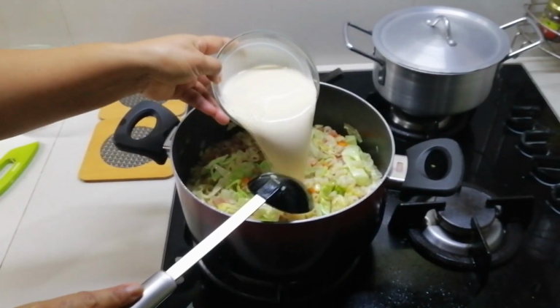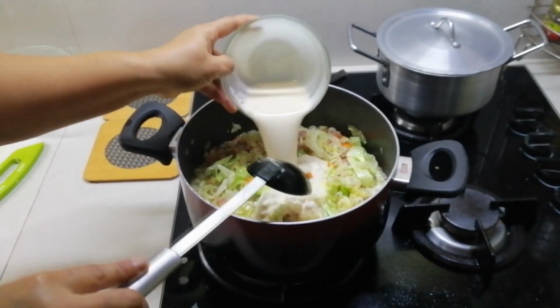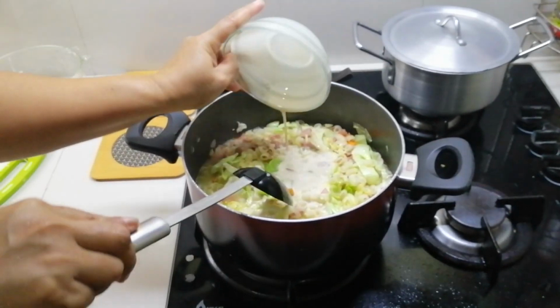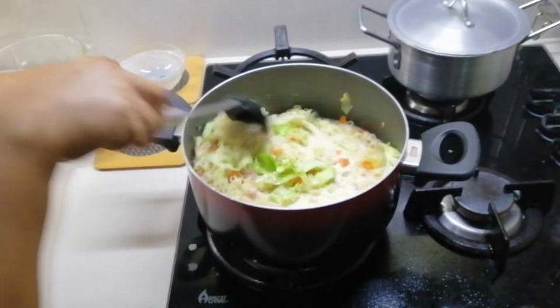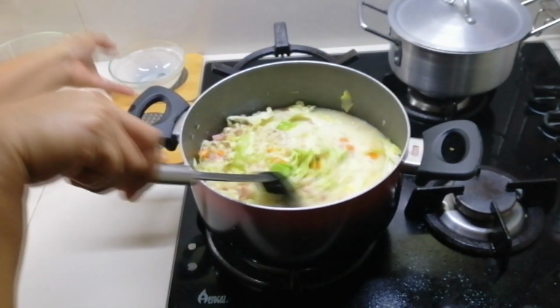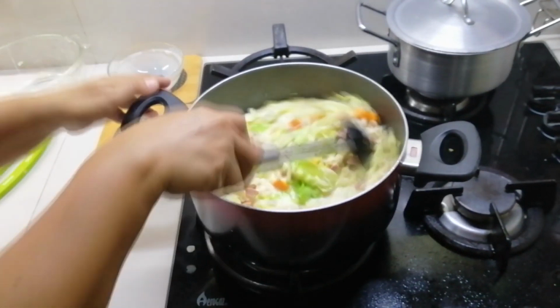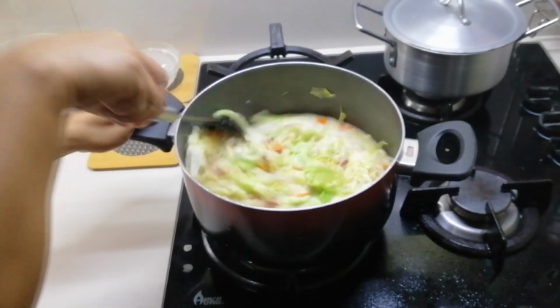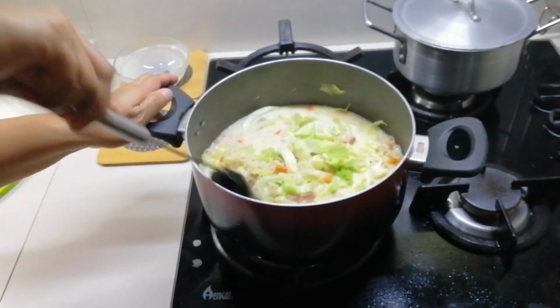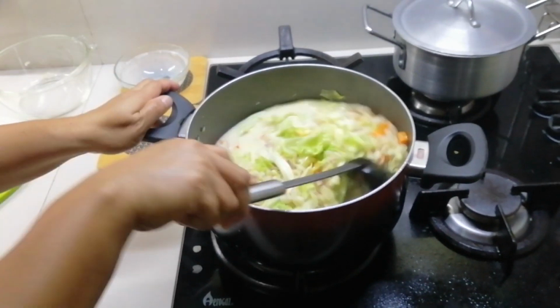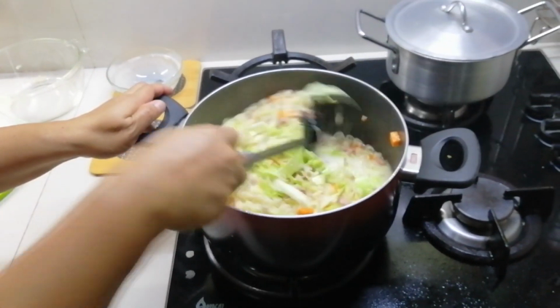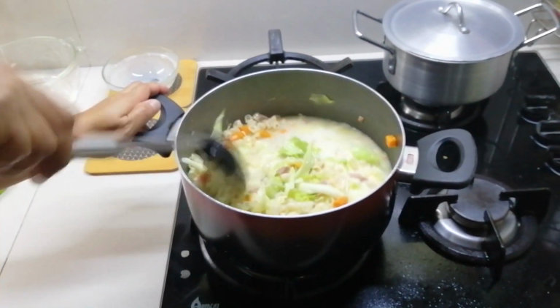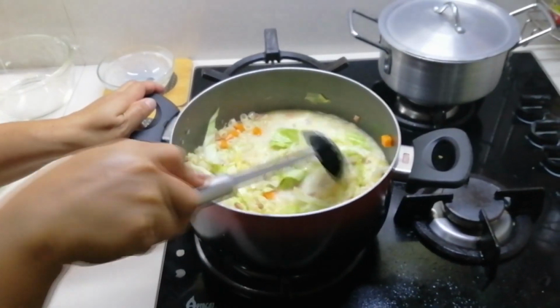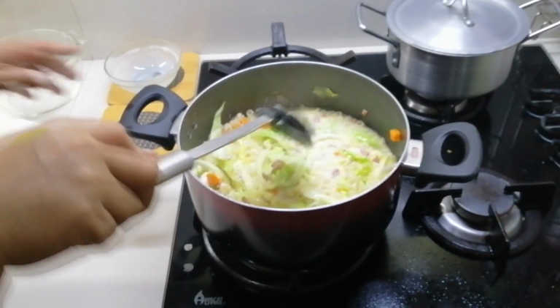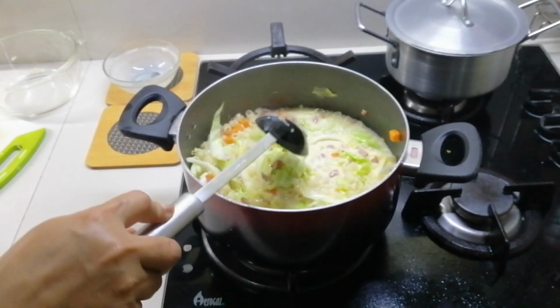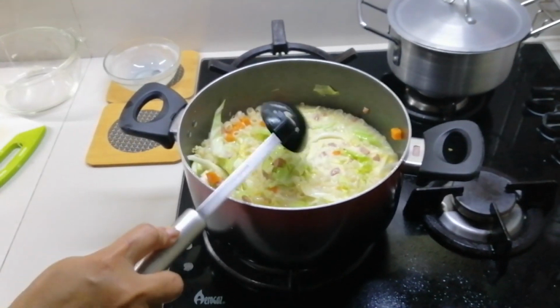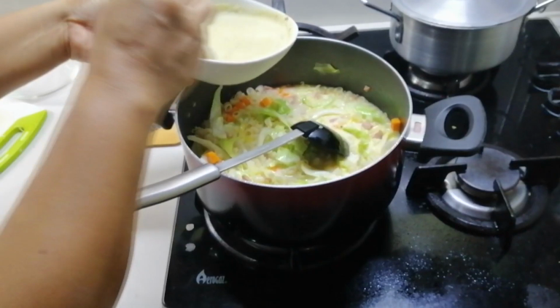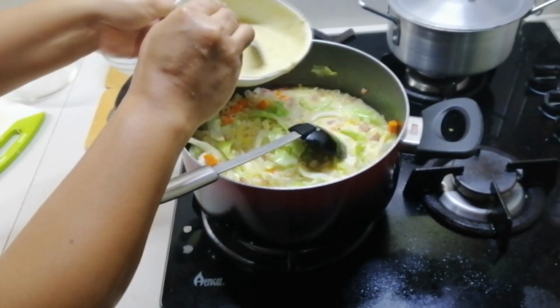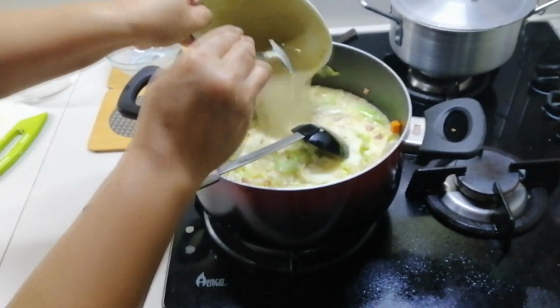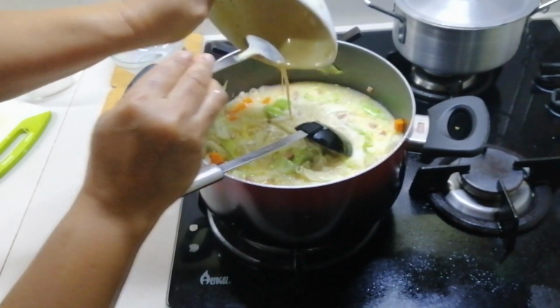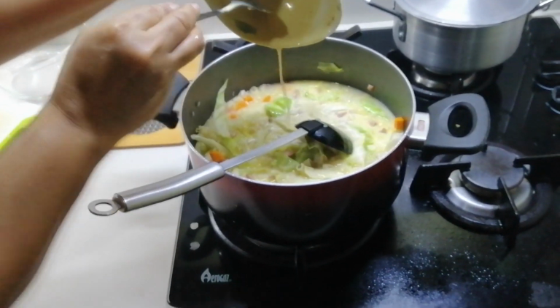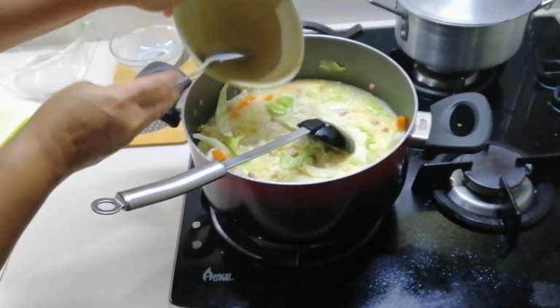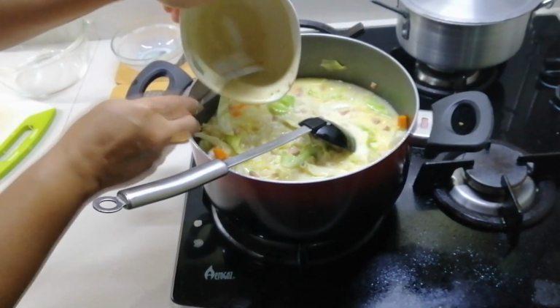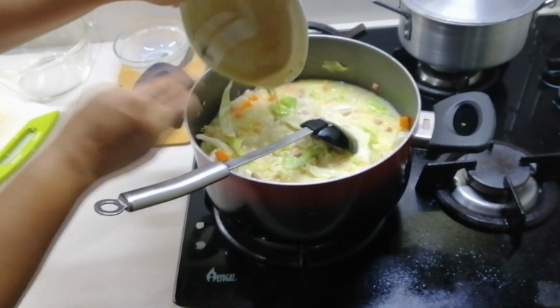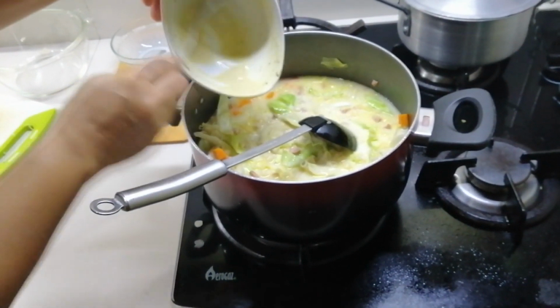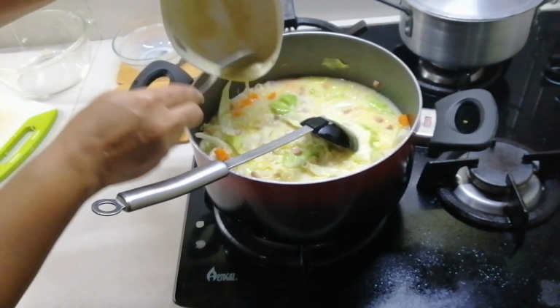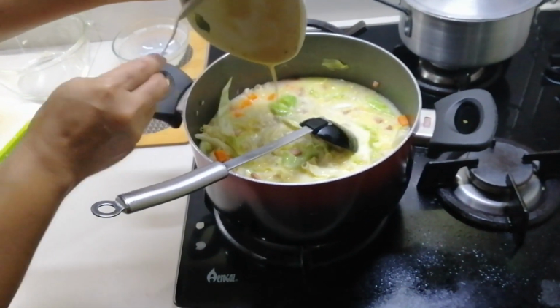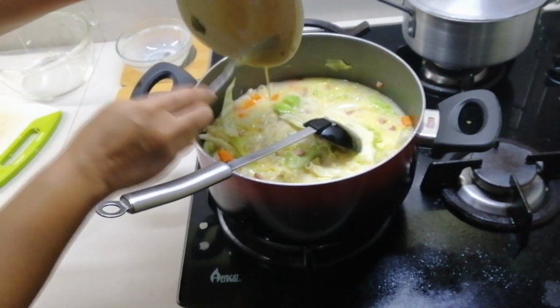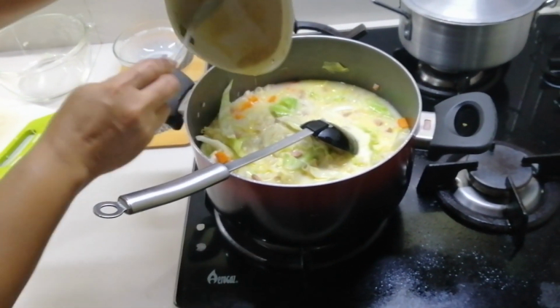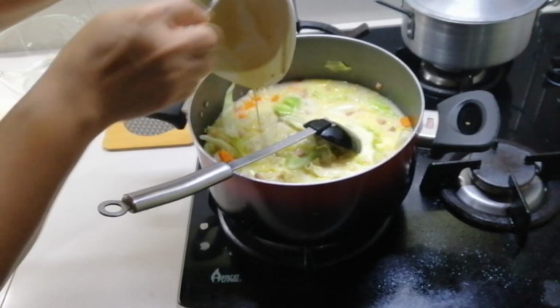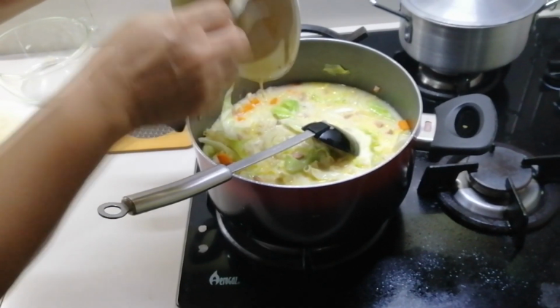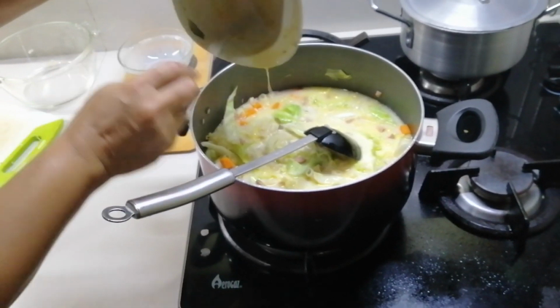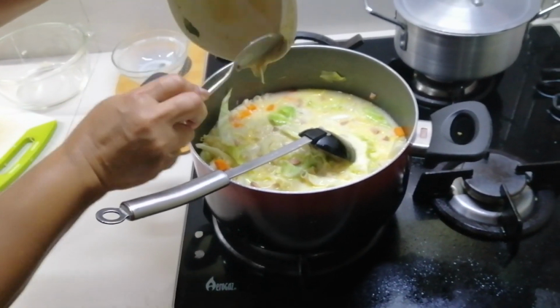And then let's add the evaporated milk — the color looks great and vibrant now. And last but not the least, the cream of mushroom, which will really give the full flavor to our sopas.